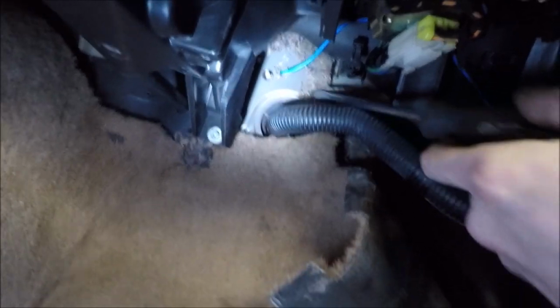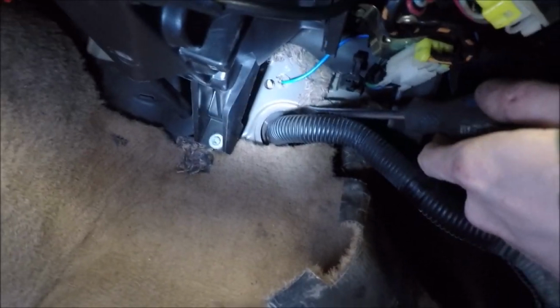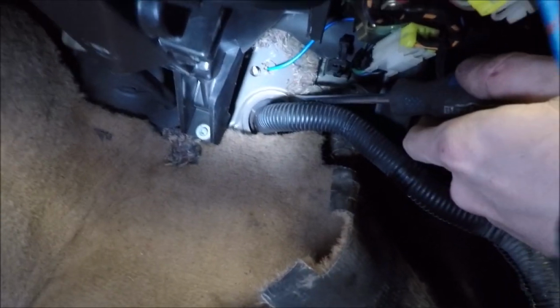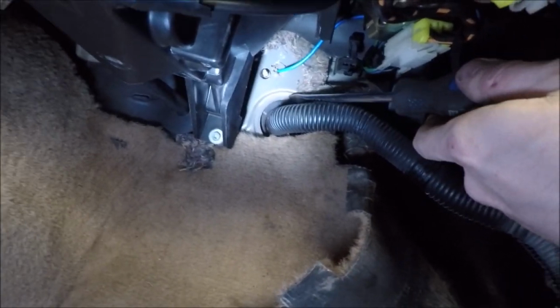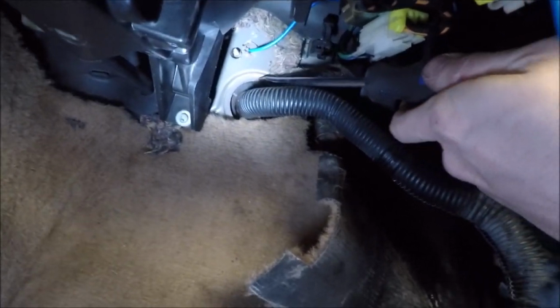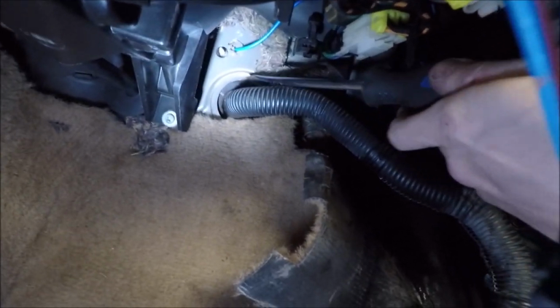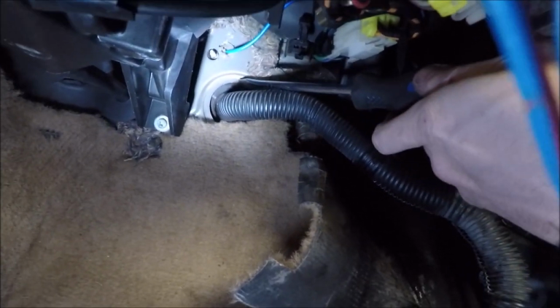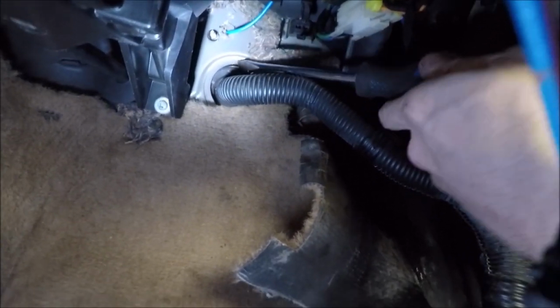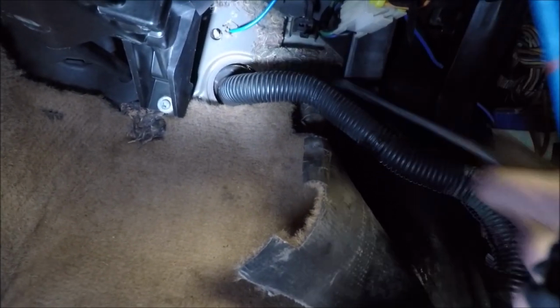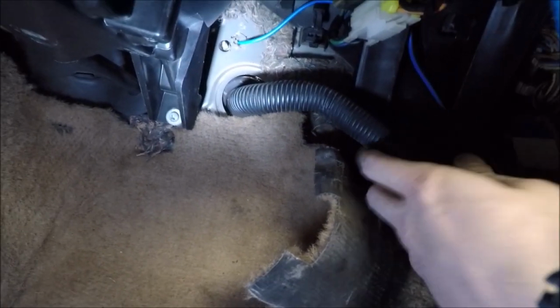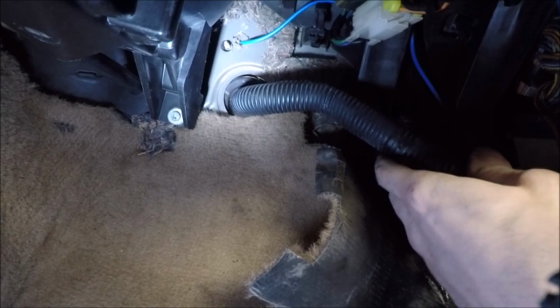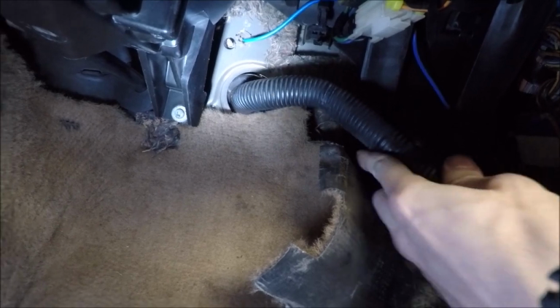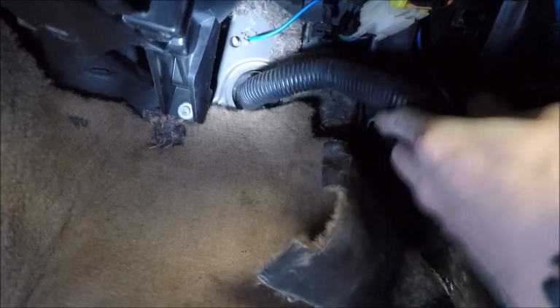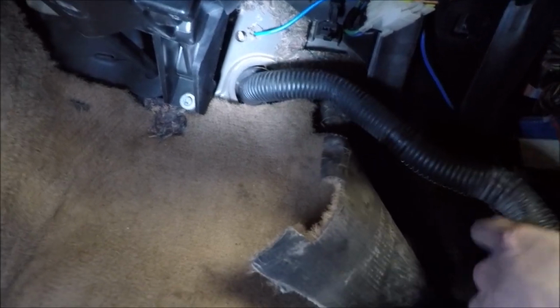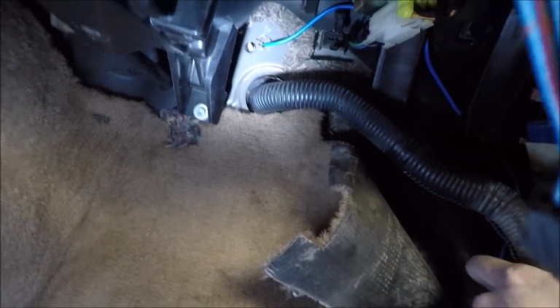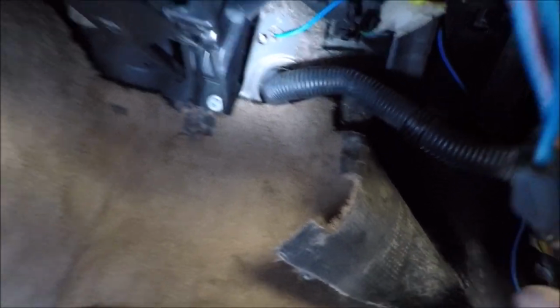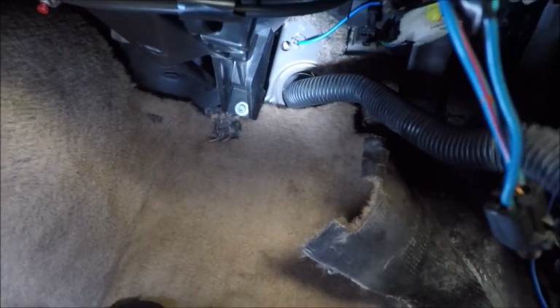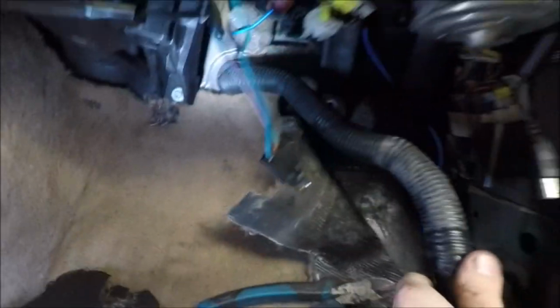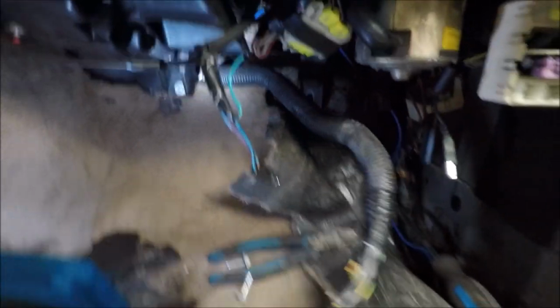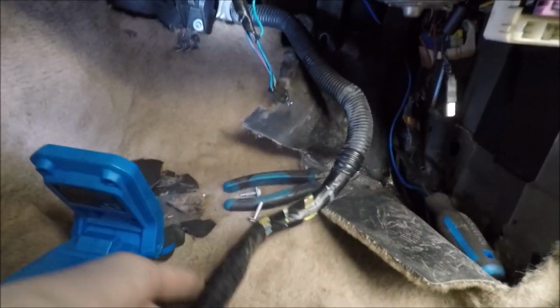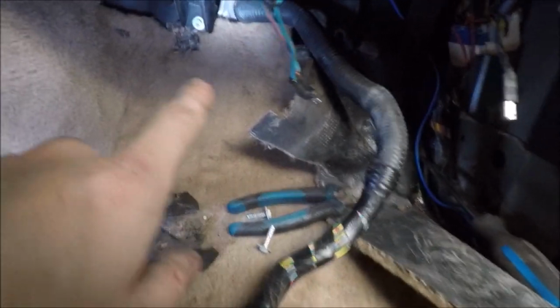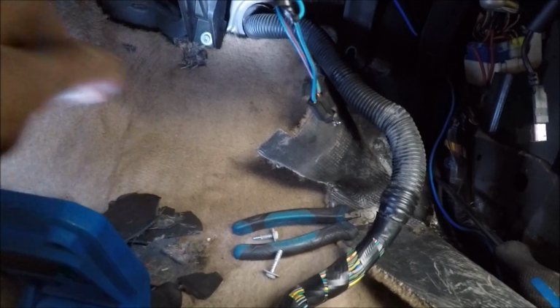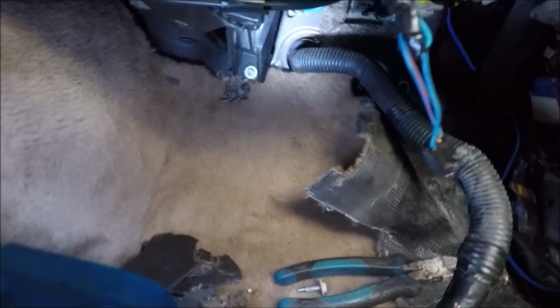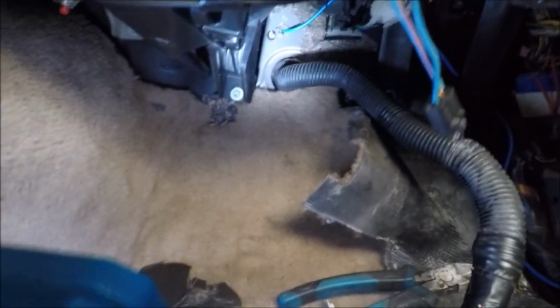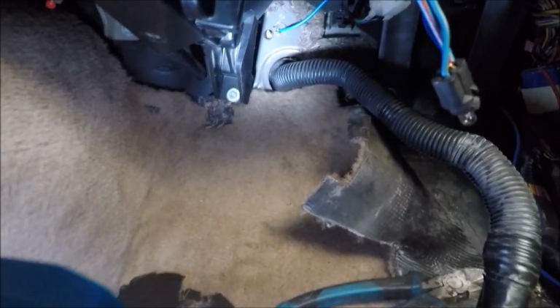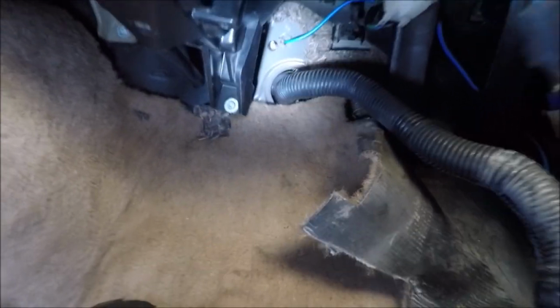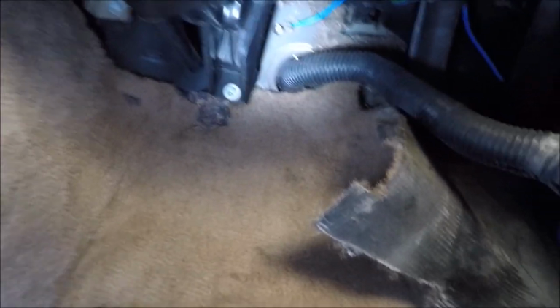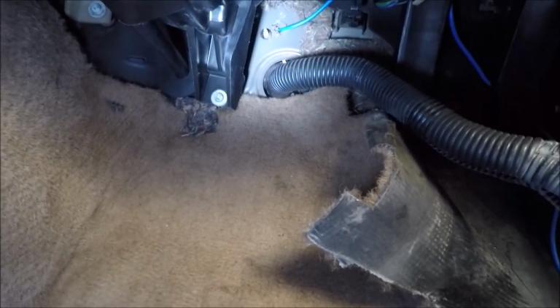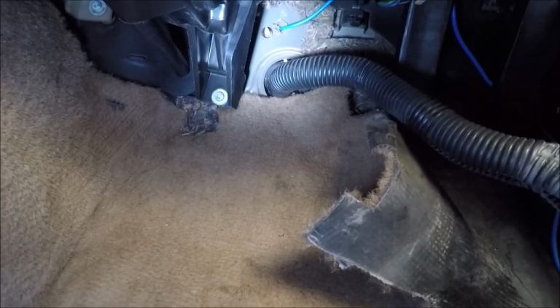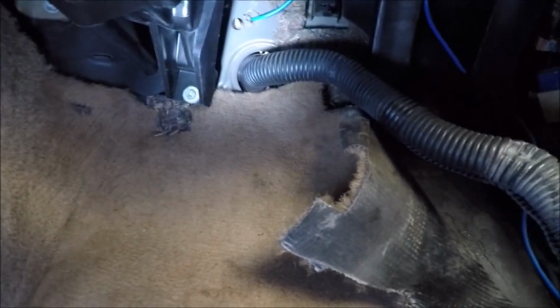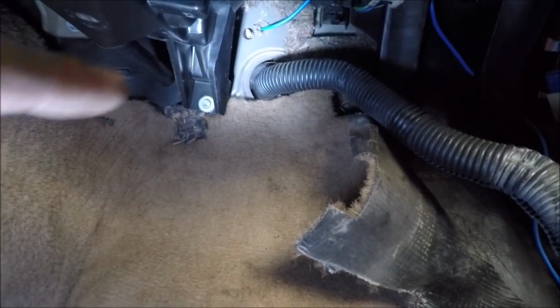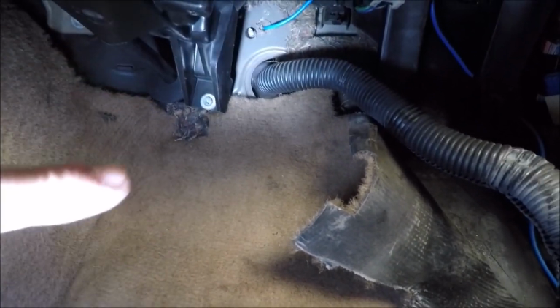There we go — now it's loose and we should be able to pull all of this part of the harness through and out. There are probably a few more zip ties out there to deal with, but for now we're done in here.